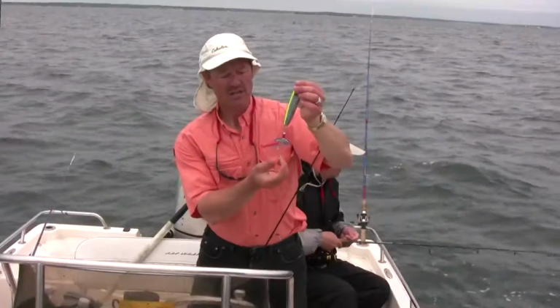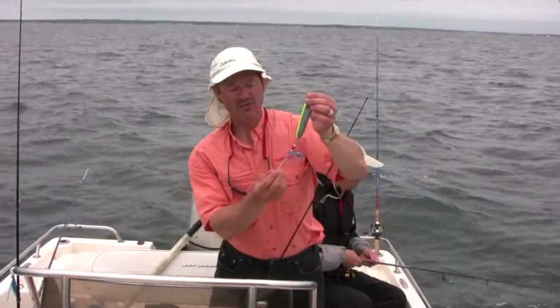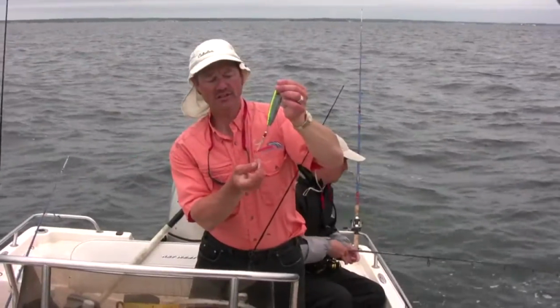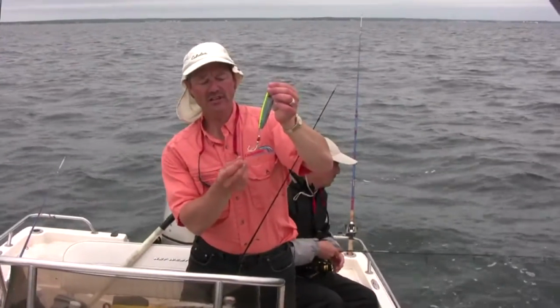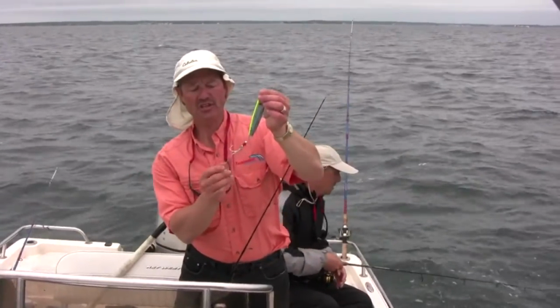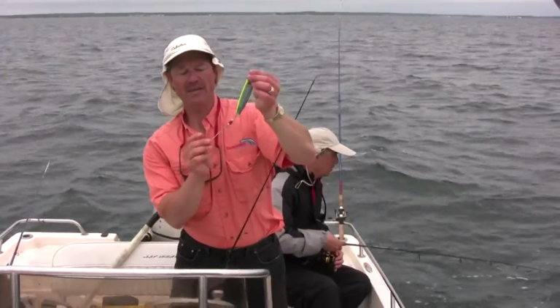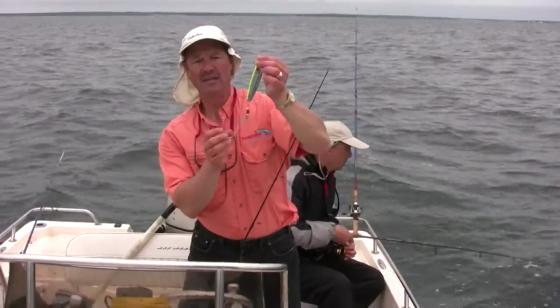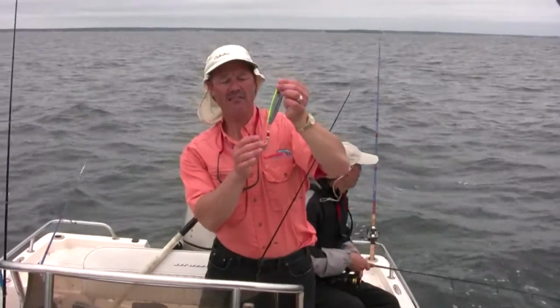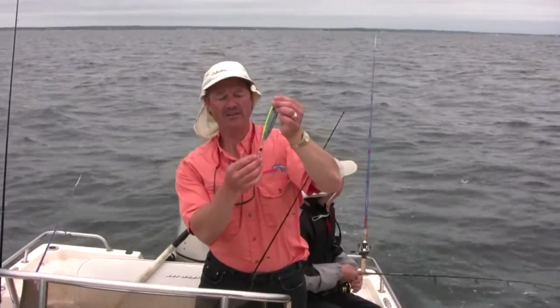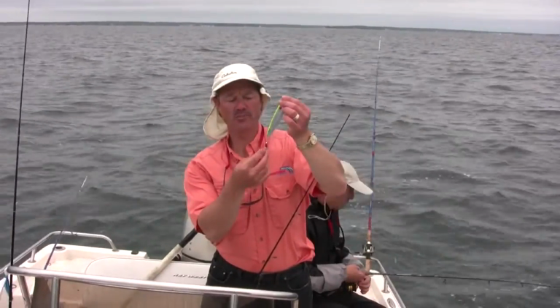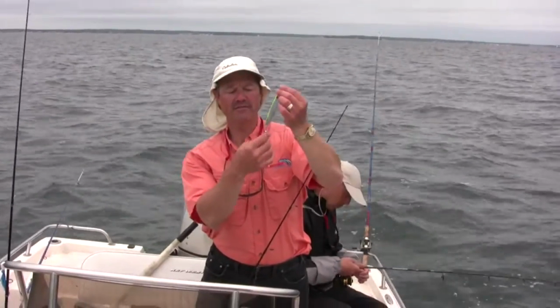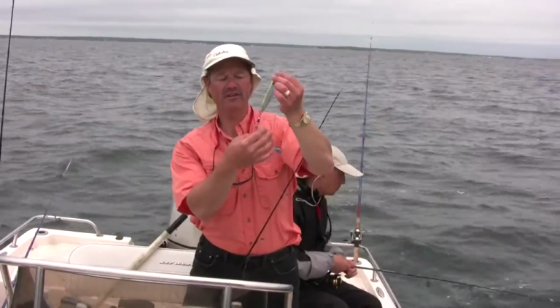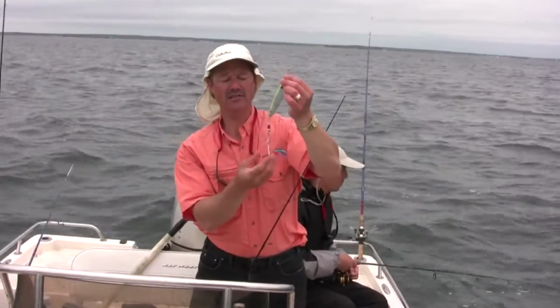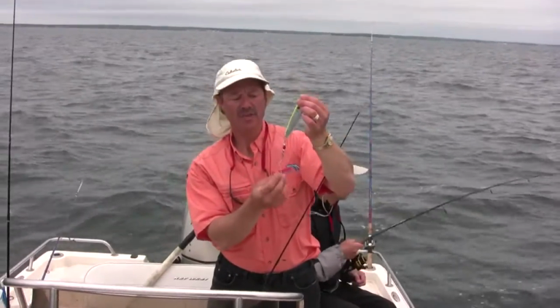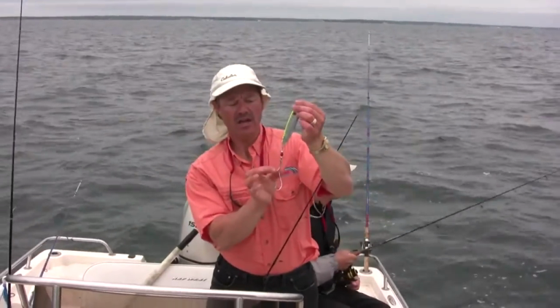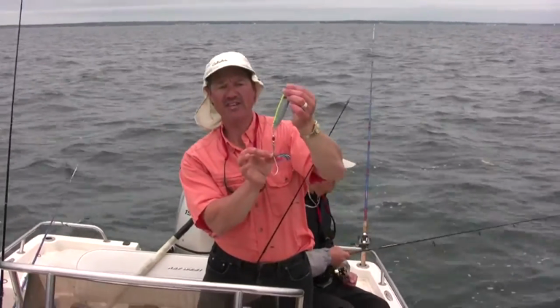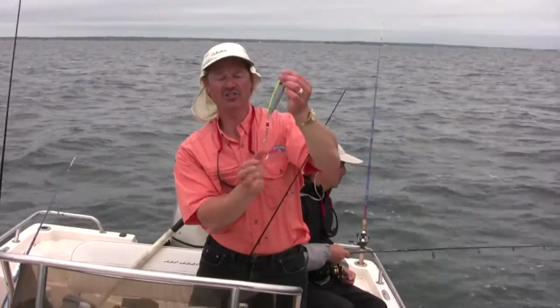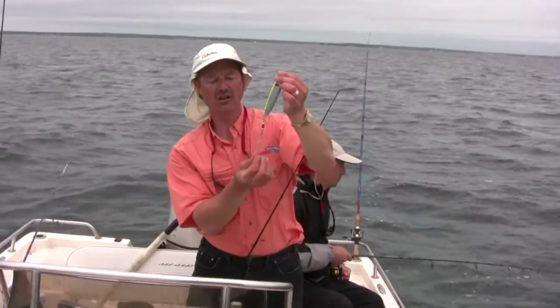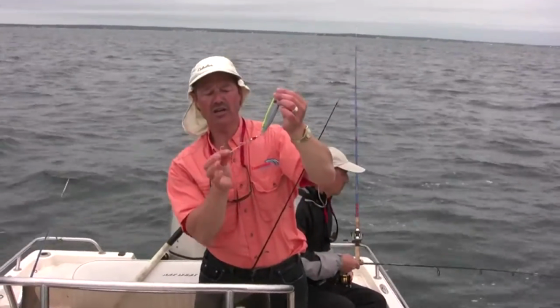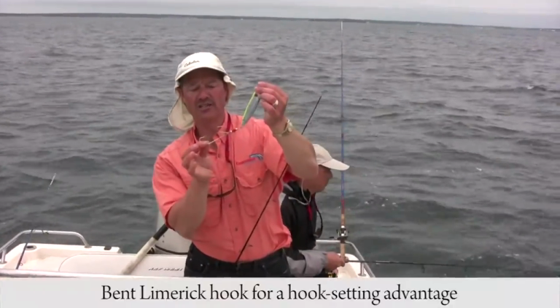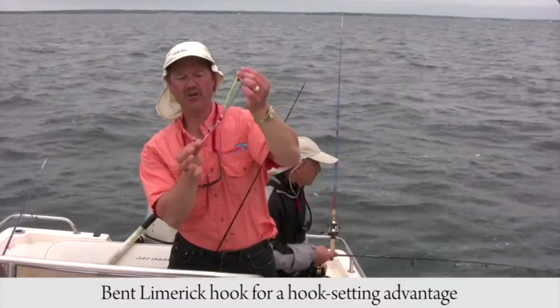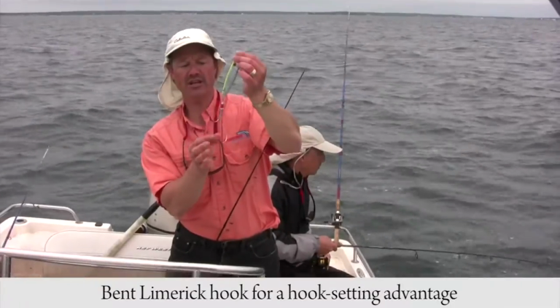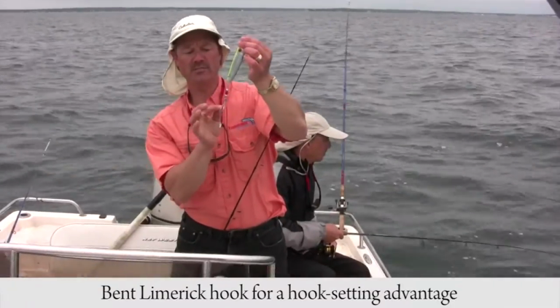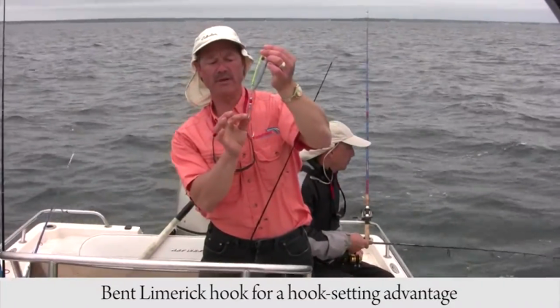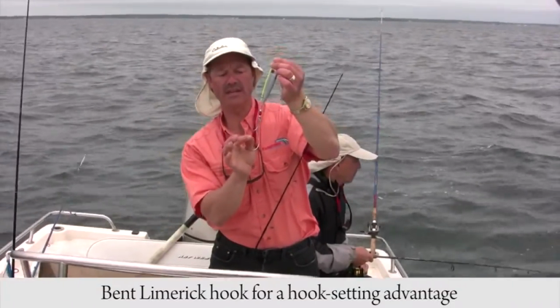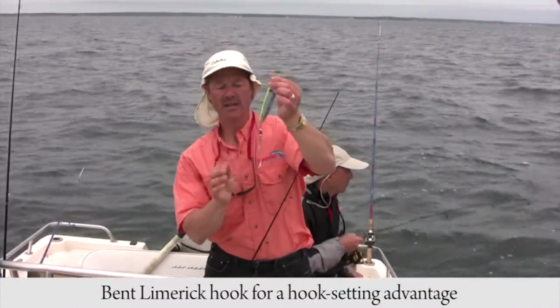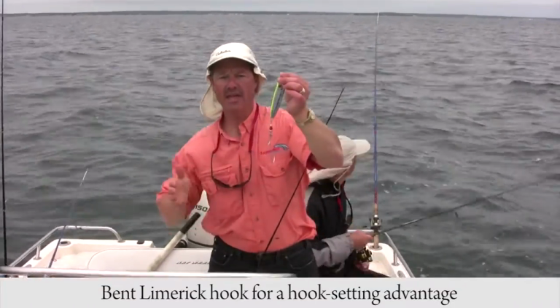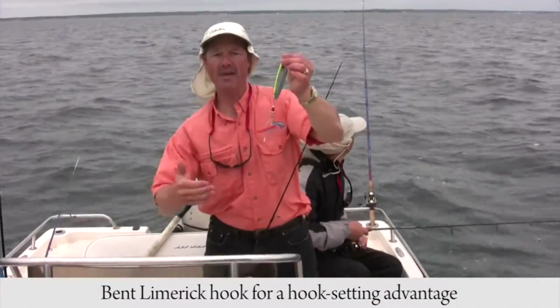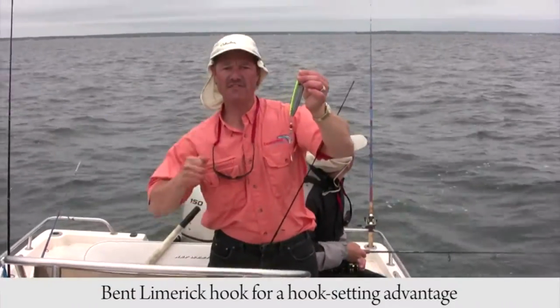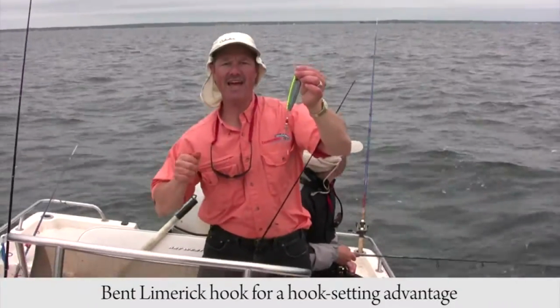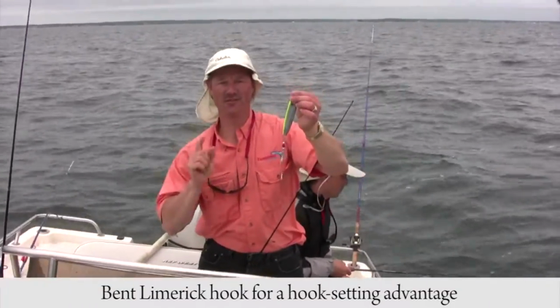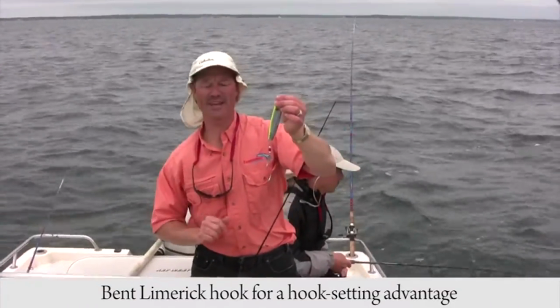You have two hooks here which accommodate live bait or natural bait very nicely. The second hook is a longer hook — it's a limerick hook, it has a bit of a bend in it, and that bend is fantastic for hook setting.